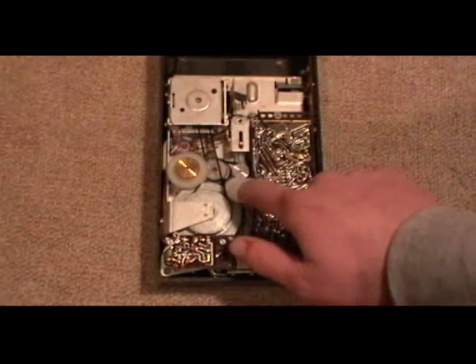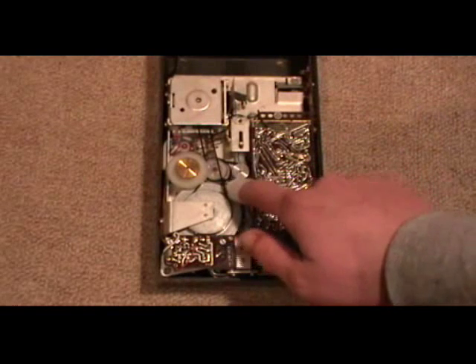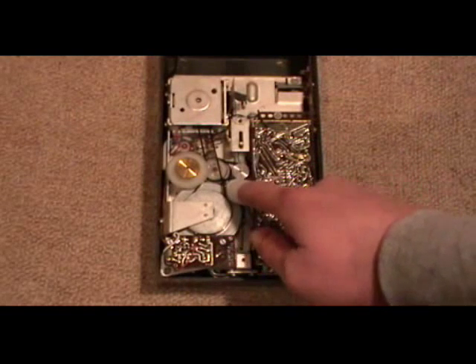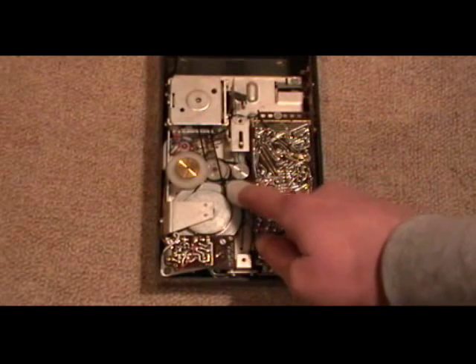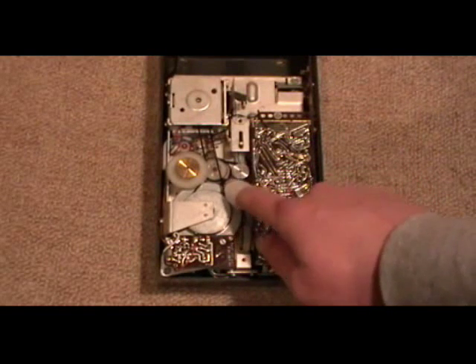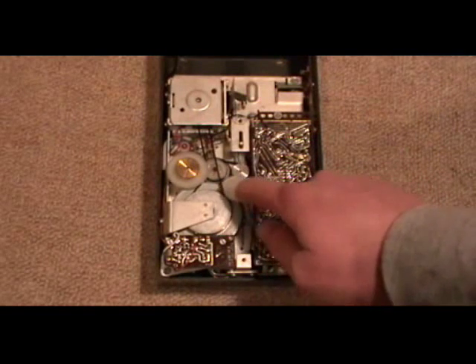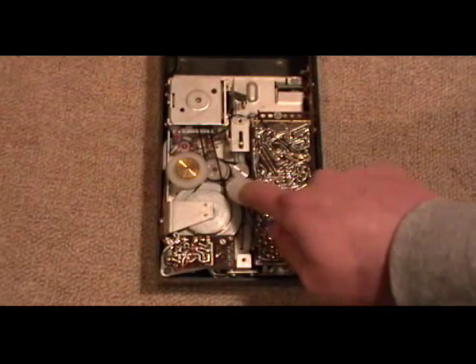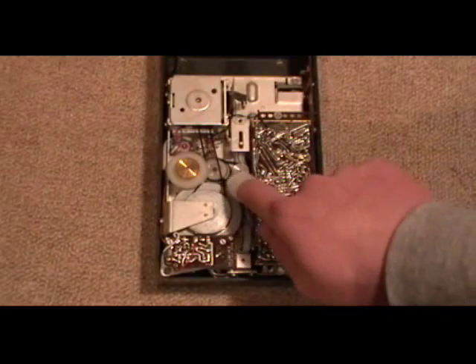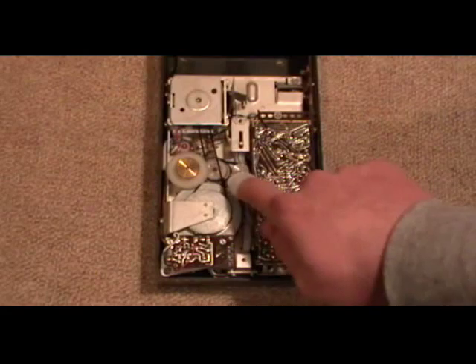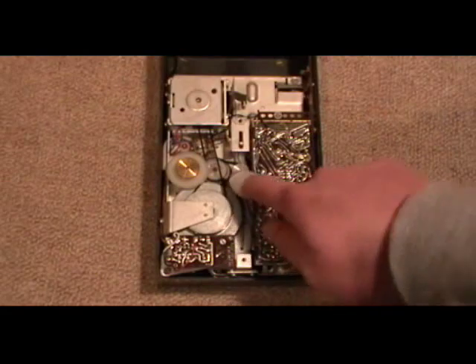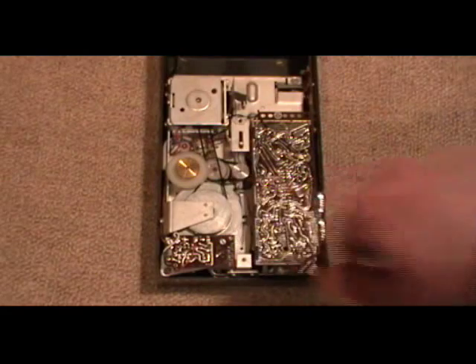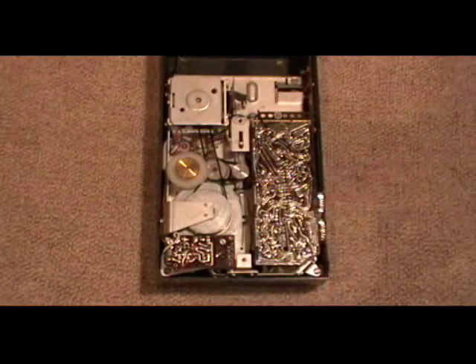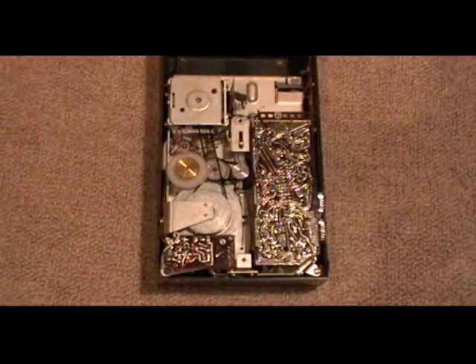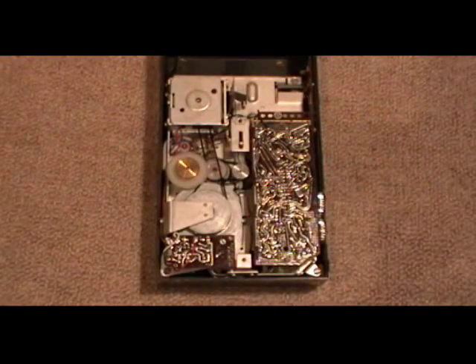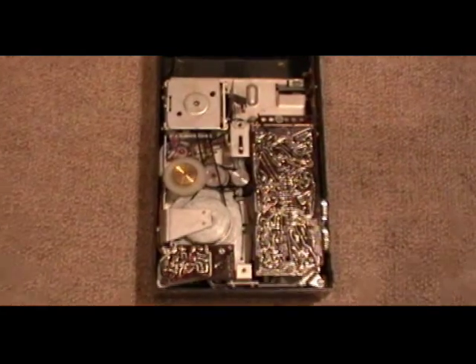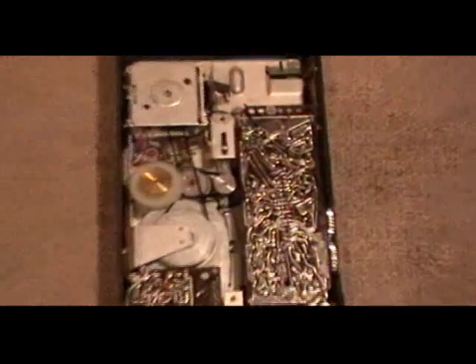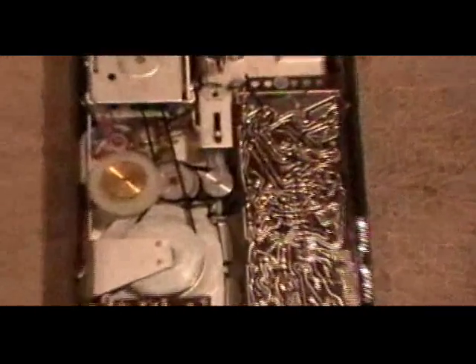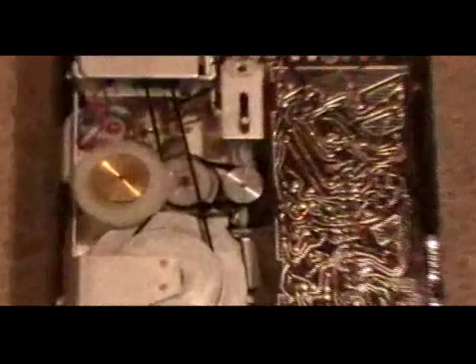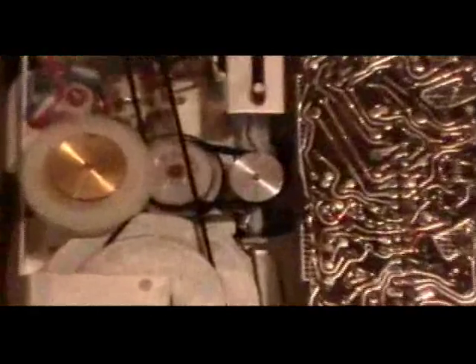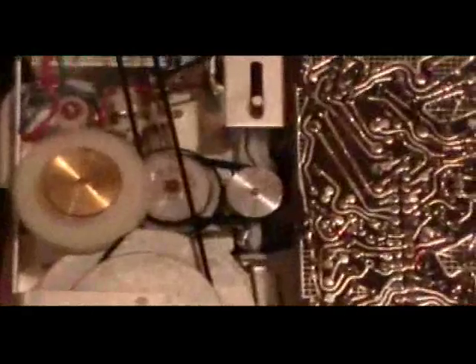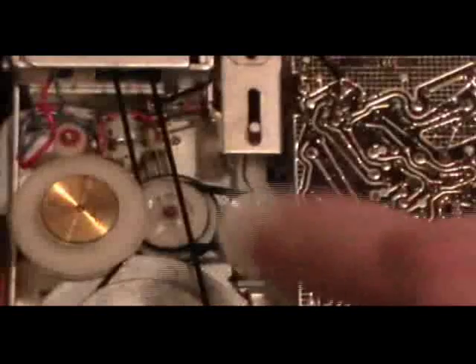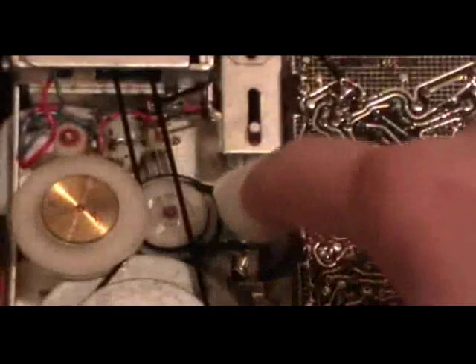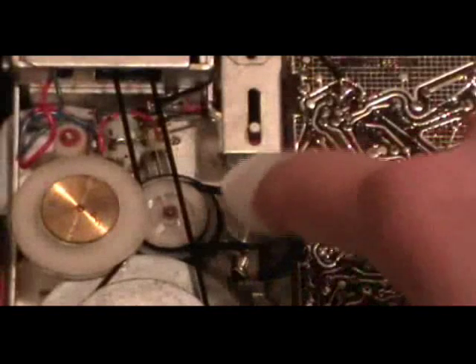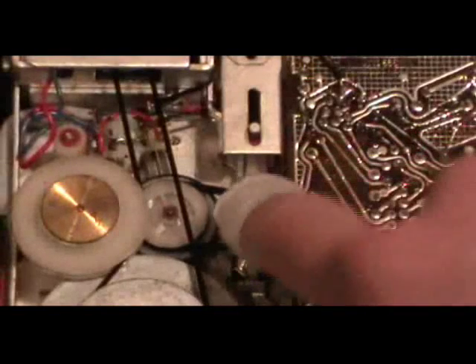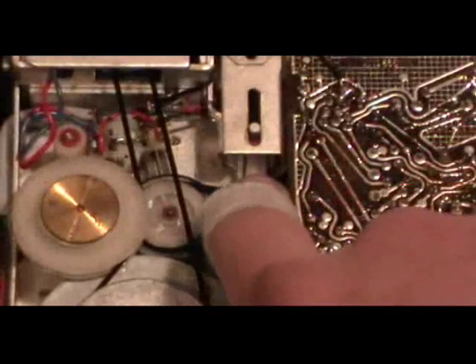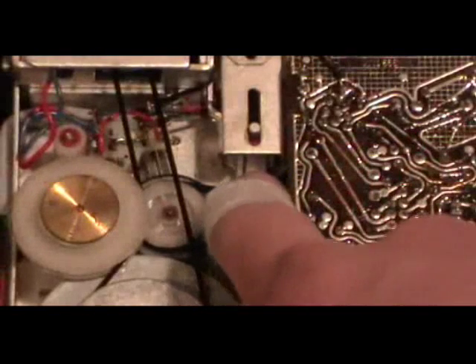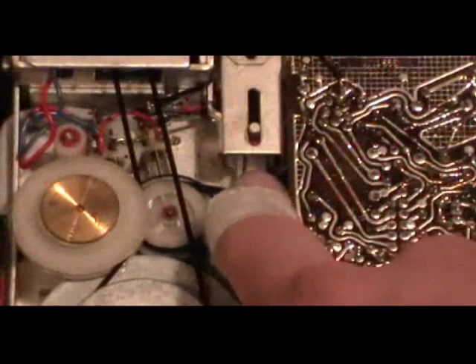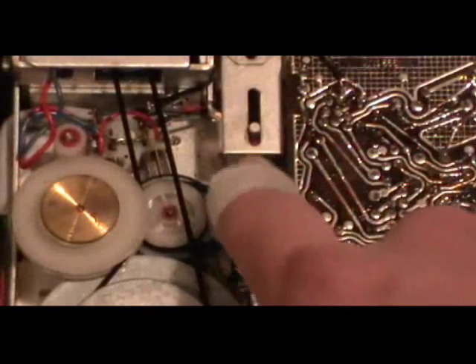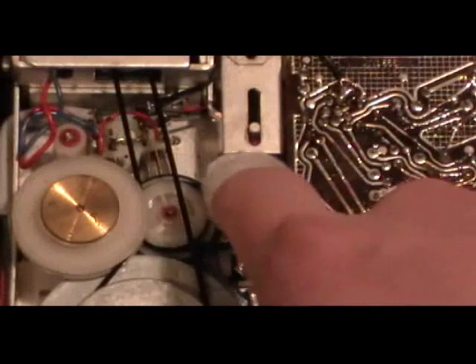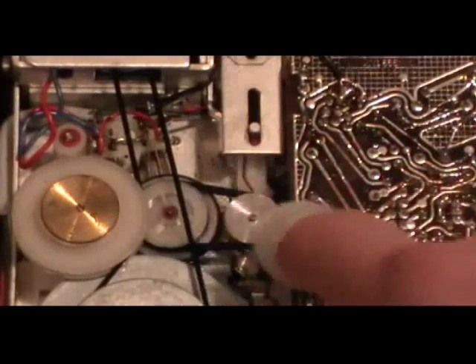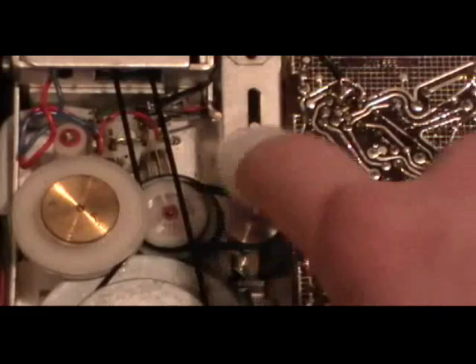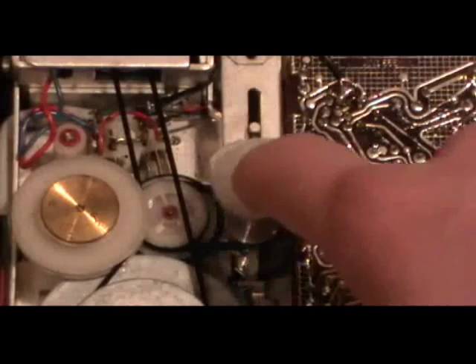This belt here, the smaller belt, is for rewind and fast forward. And I had to move a little spring. This right here, you can see it.